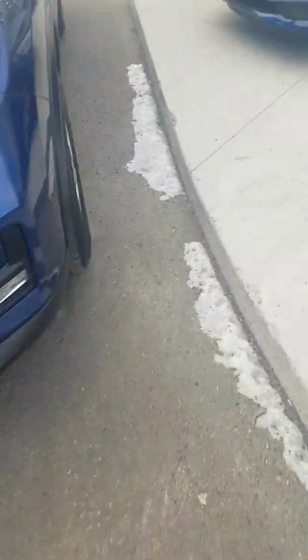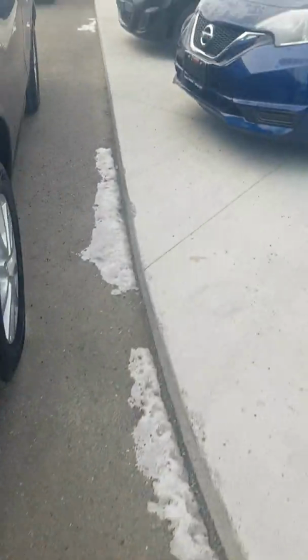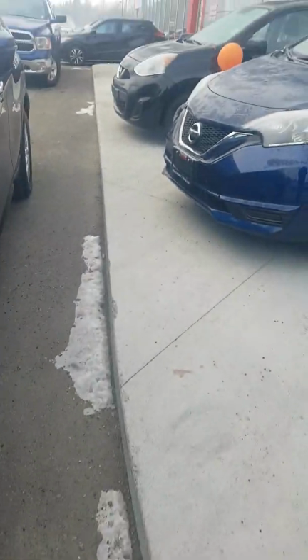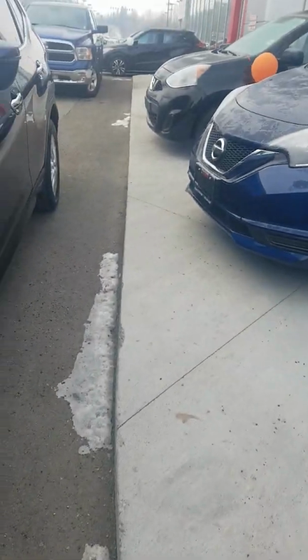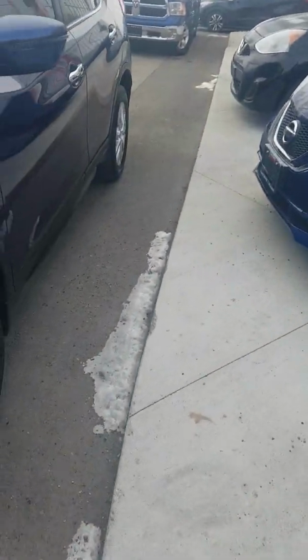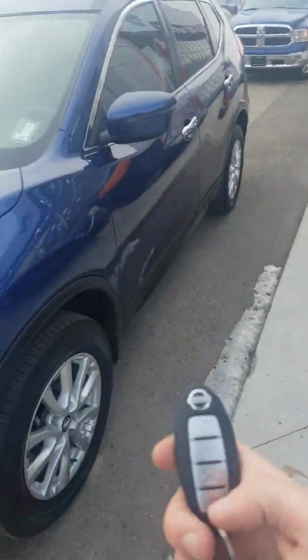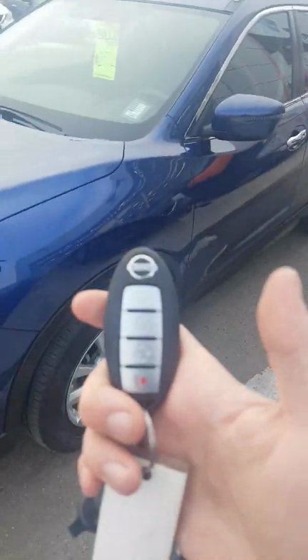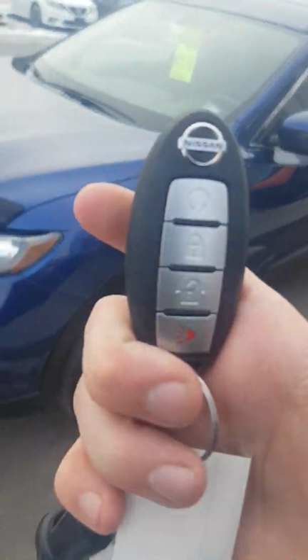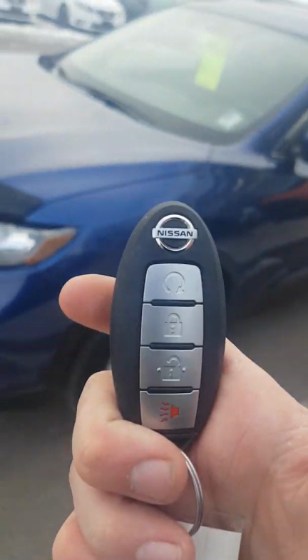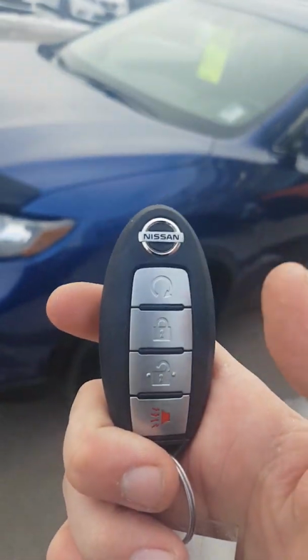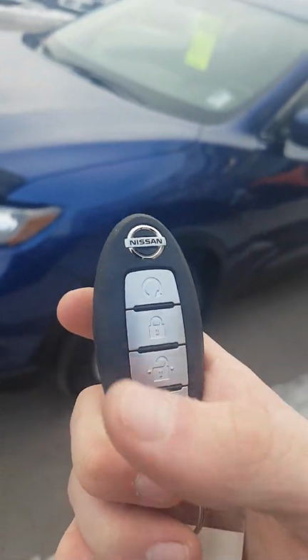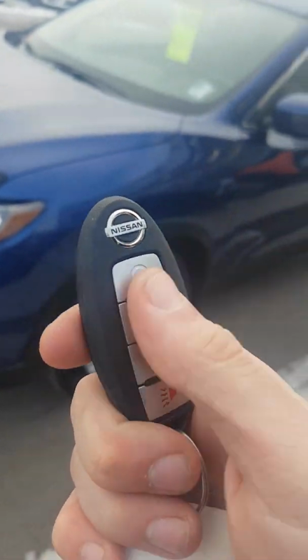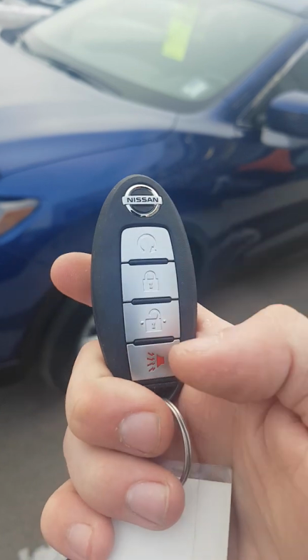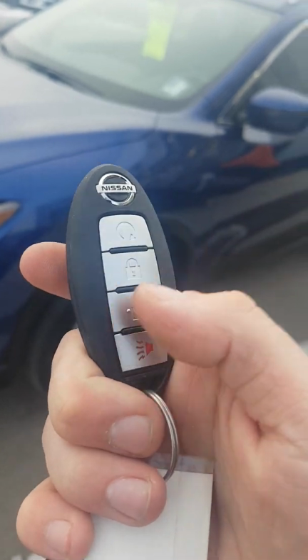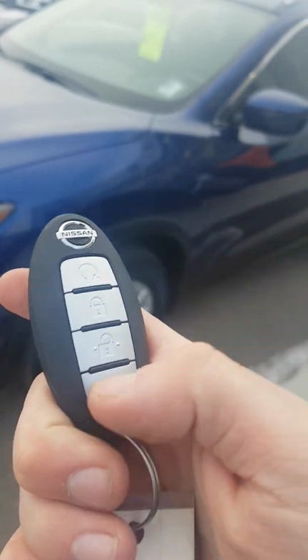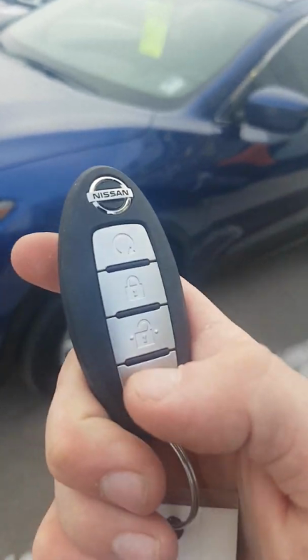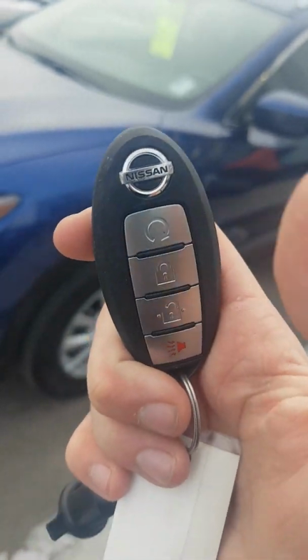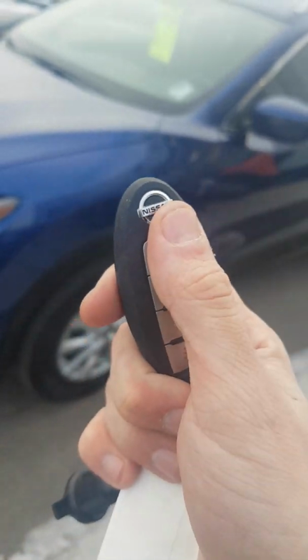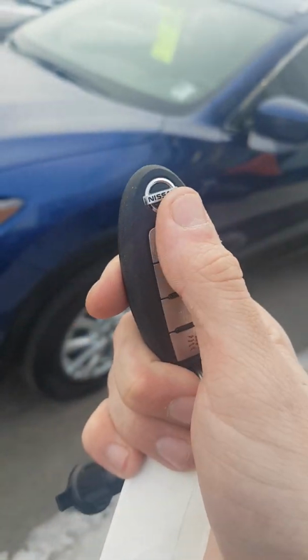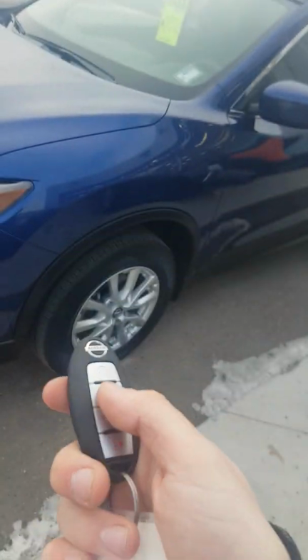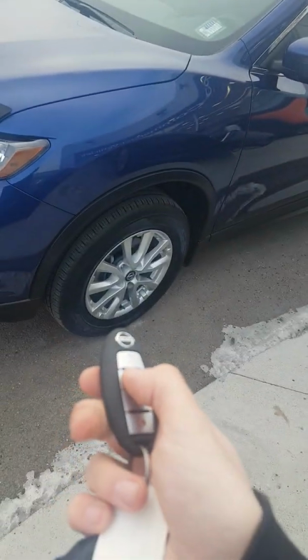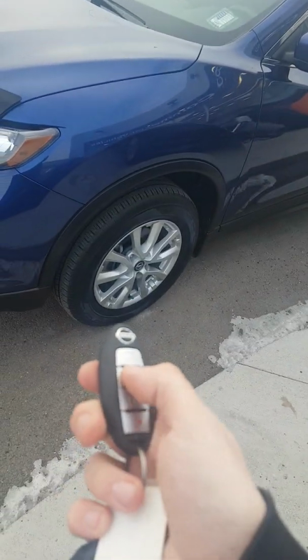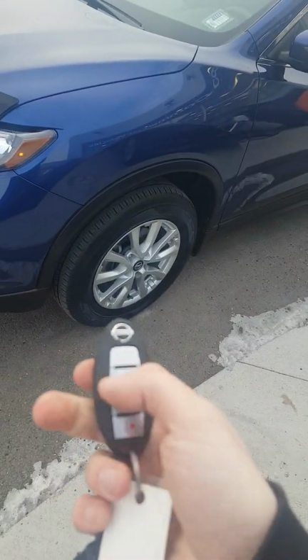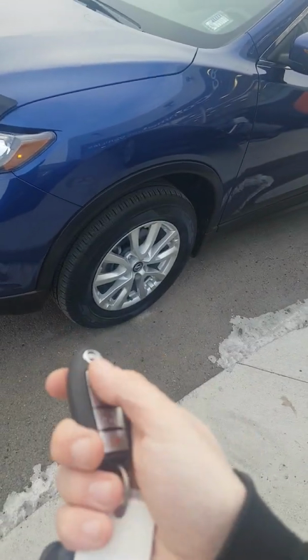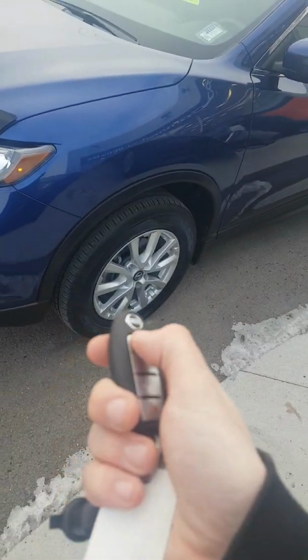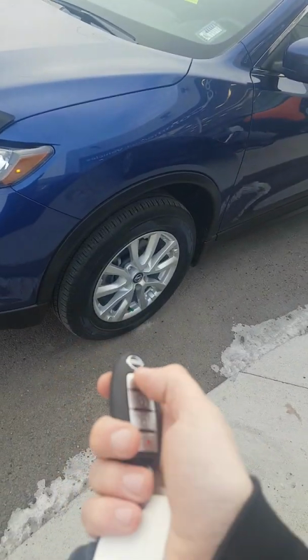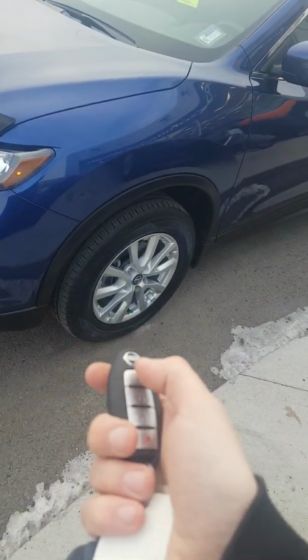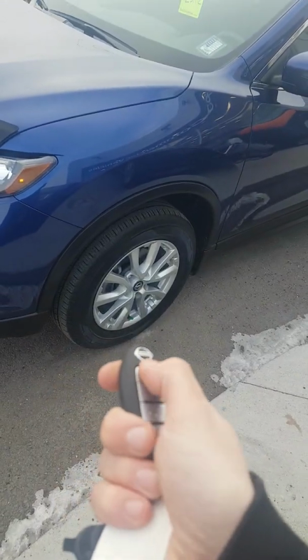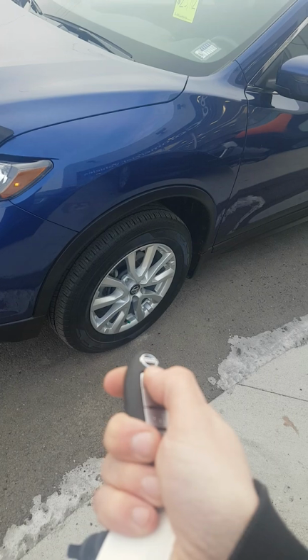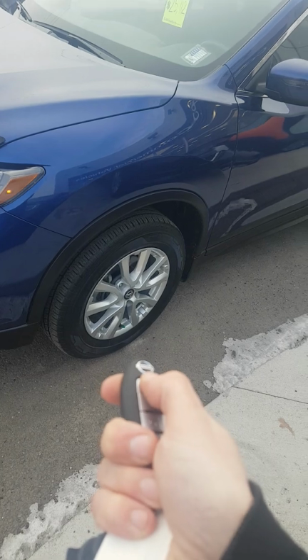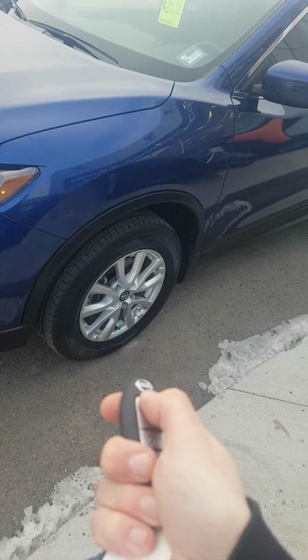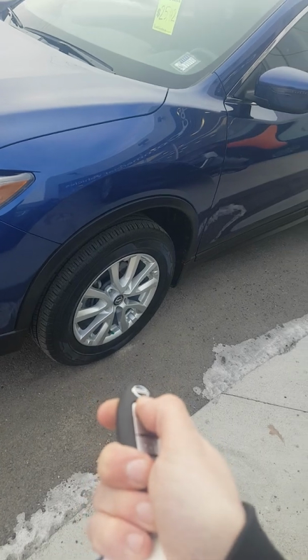Before I get inside, we have our fob — lock, unlock, panic — as well as a remote start. I'm just going to lock it, press it once, twice, and hold for five seconds.